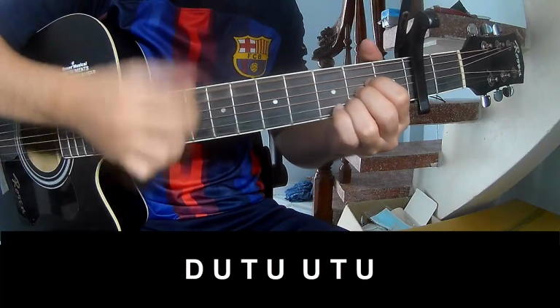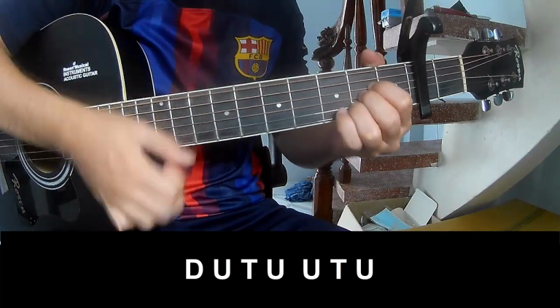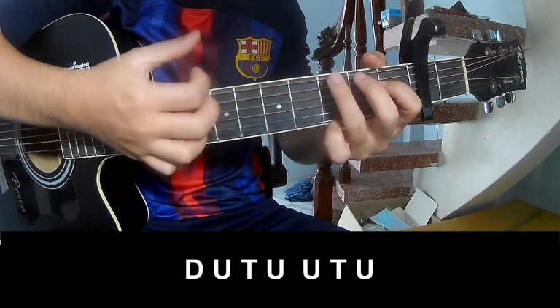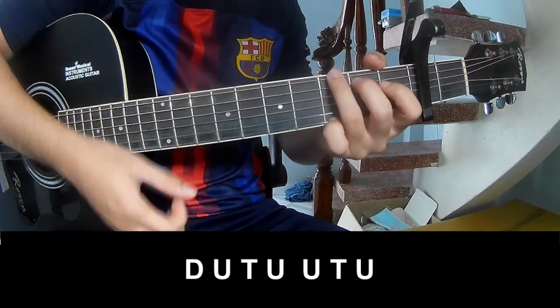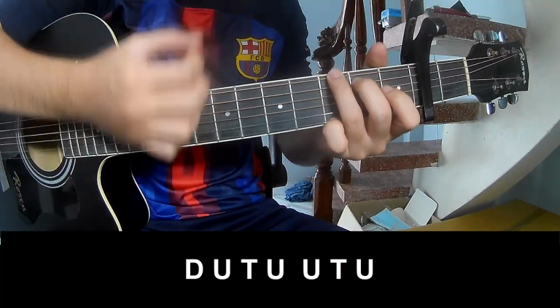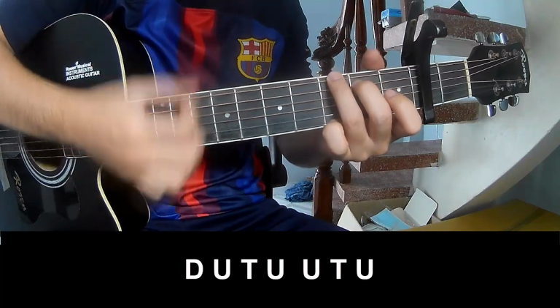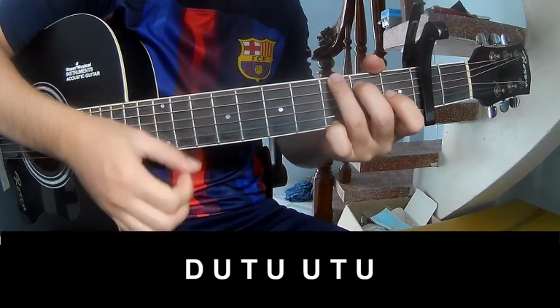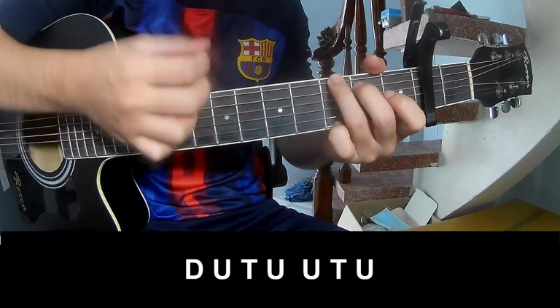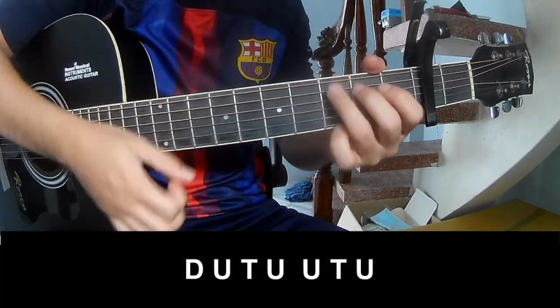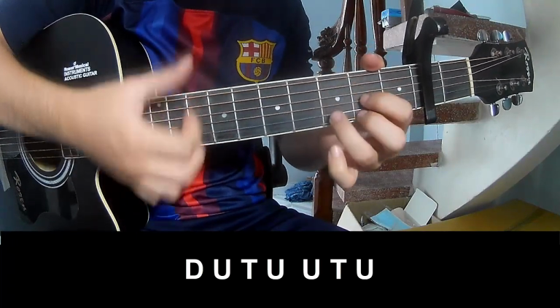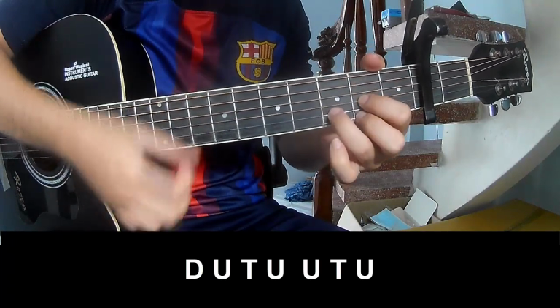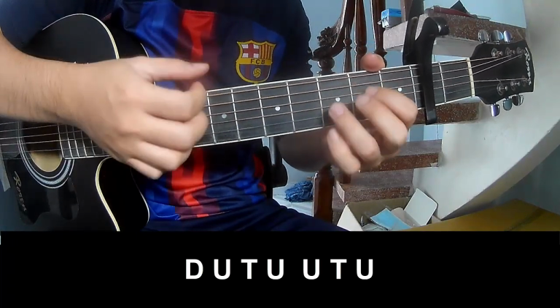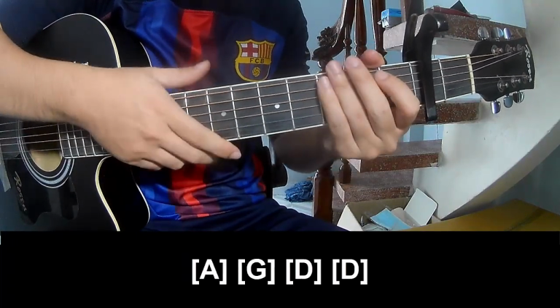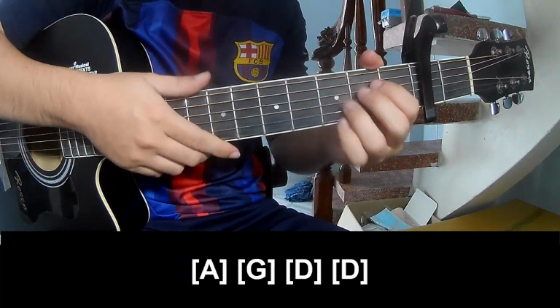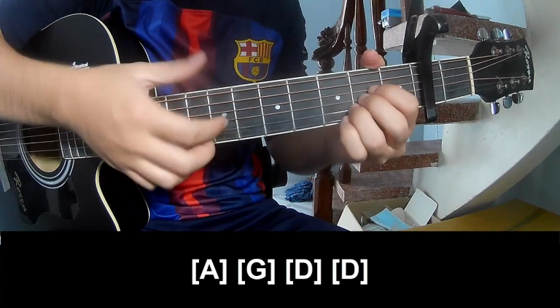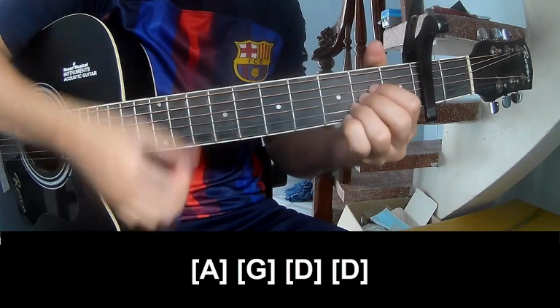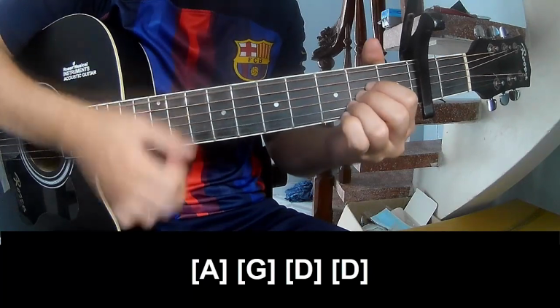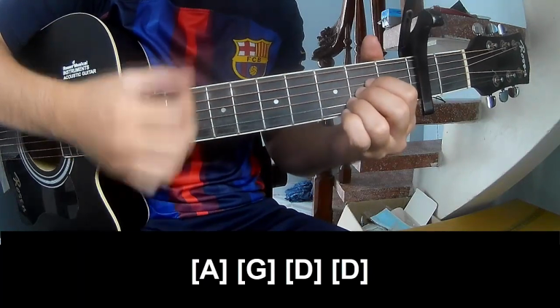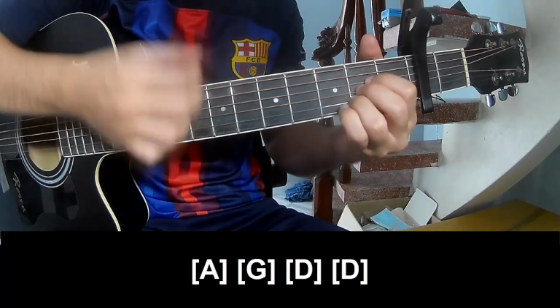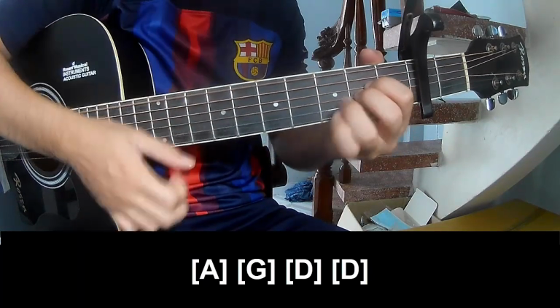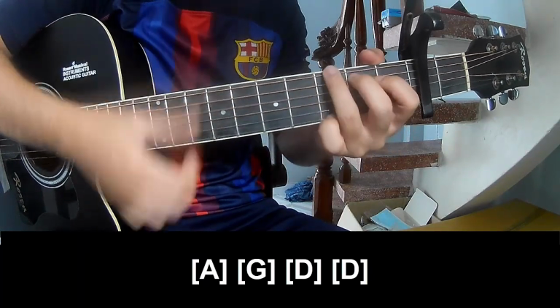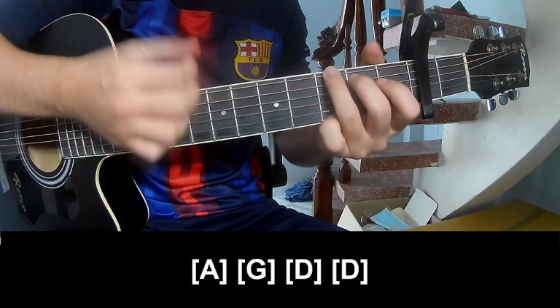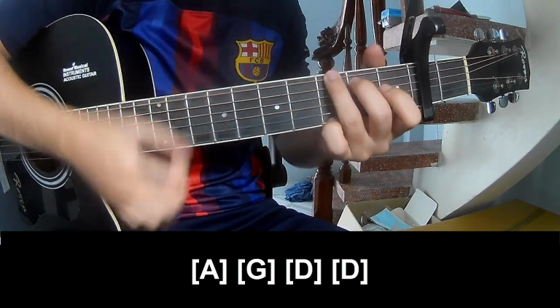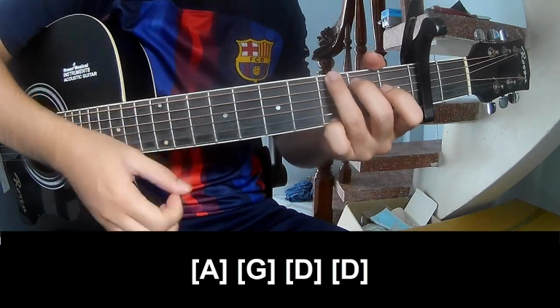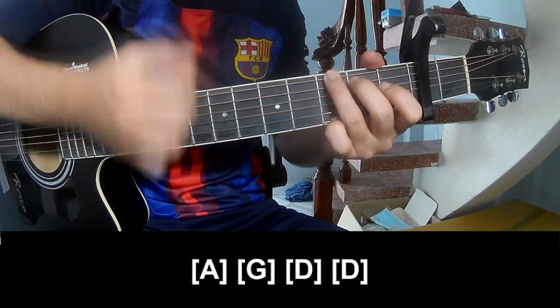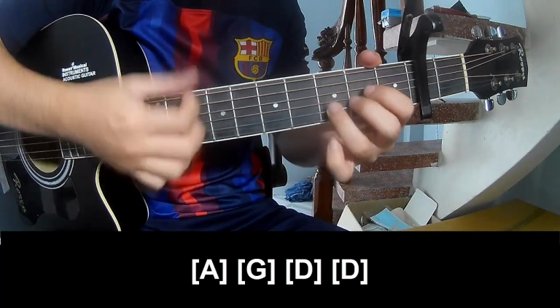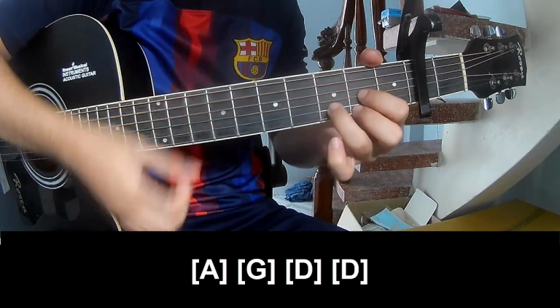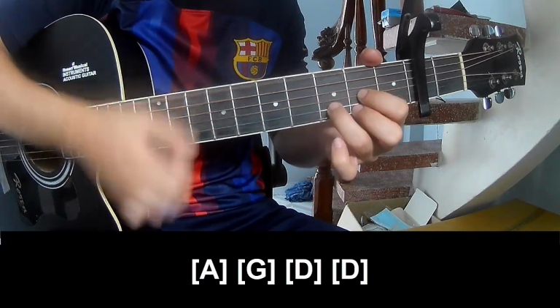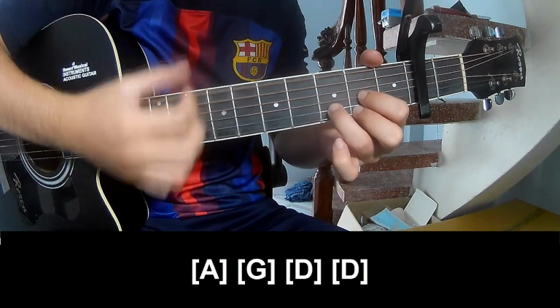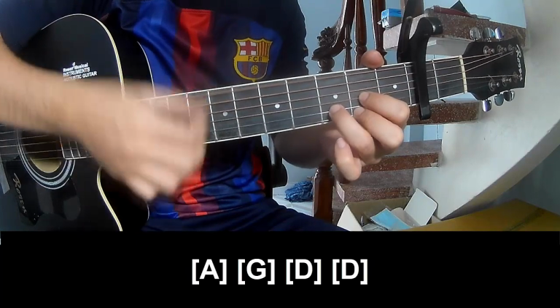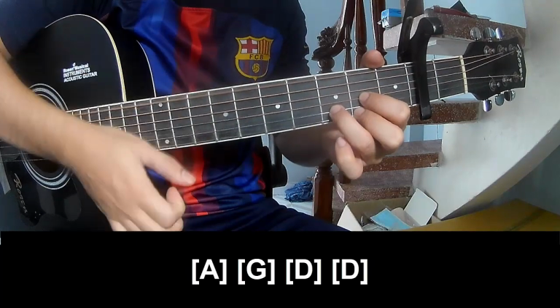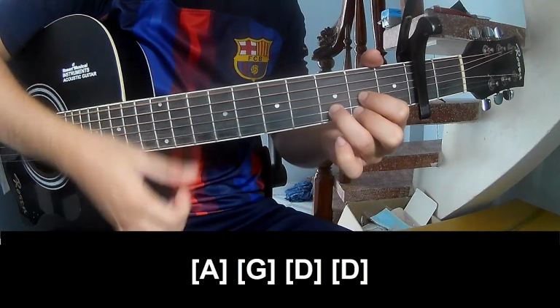The chorus strum pattern is: up, up, down up, up, up, up, up, up, down, up, down. Then the chords are G, D, and D.